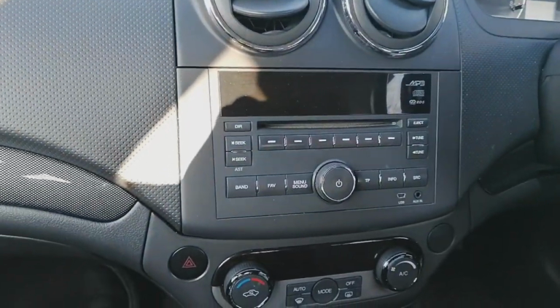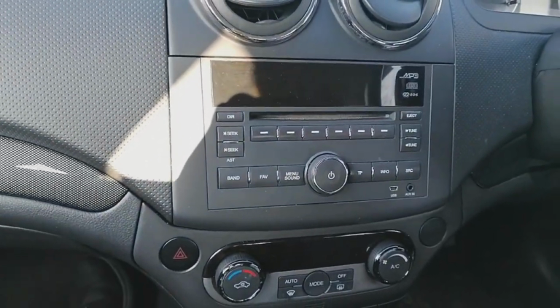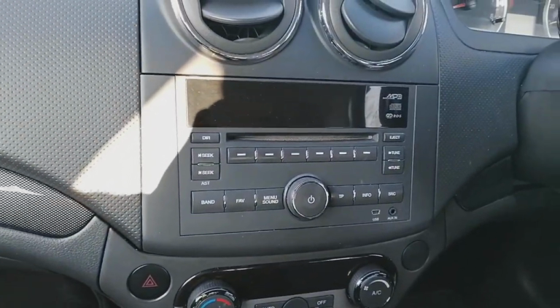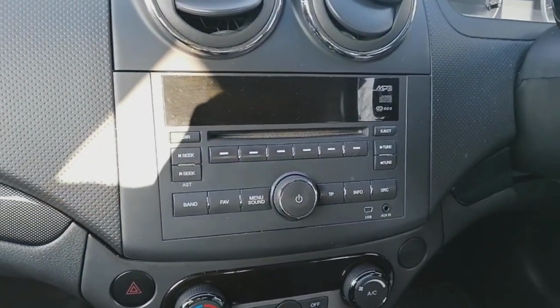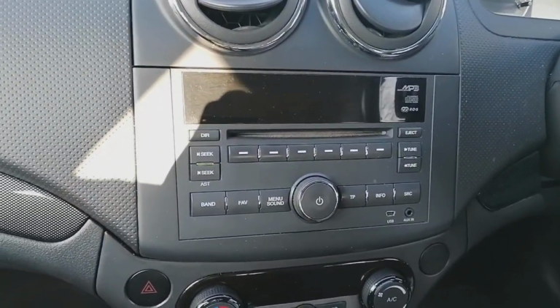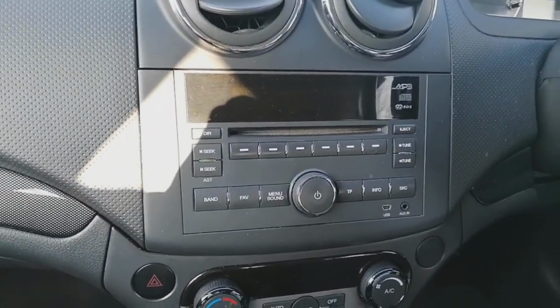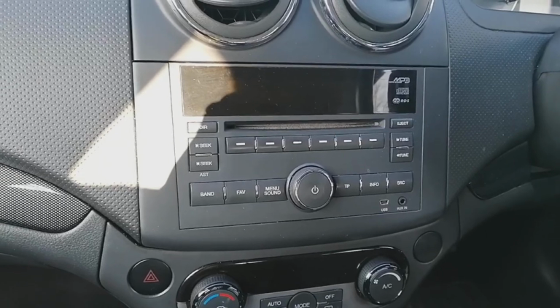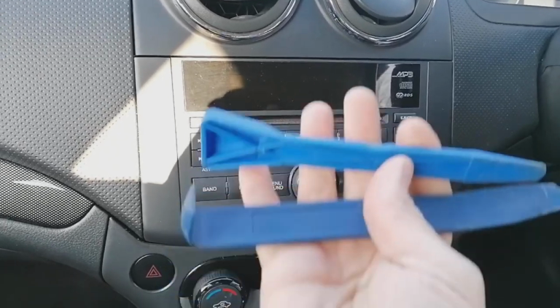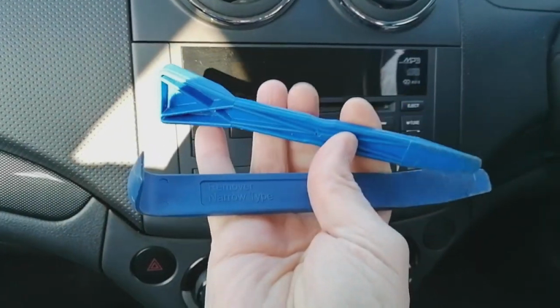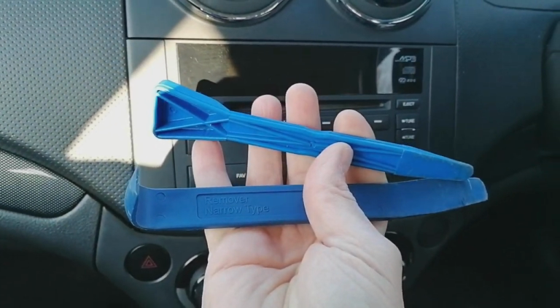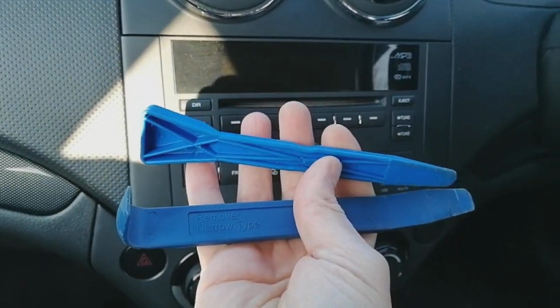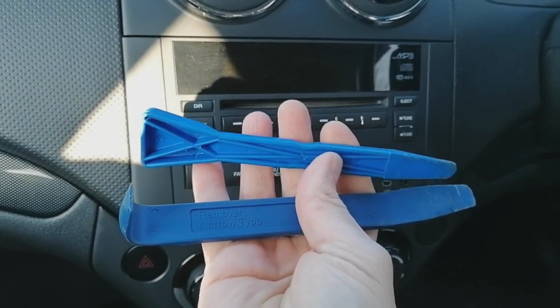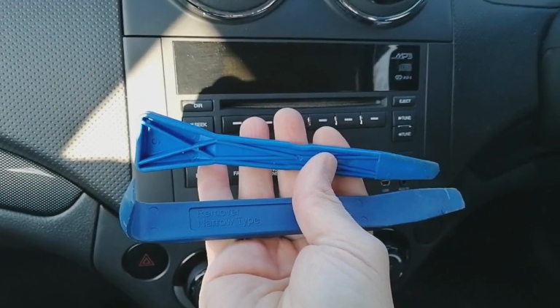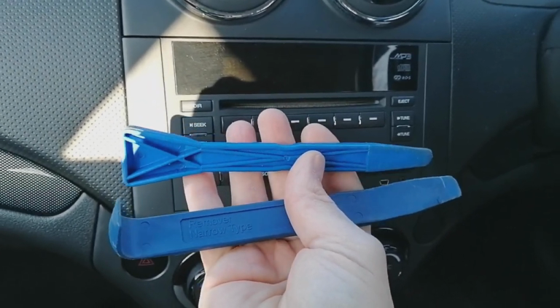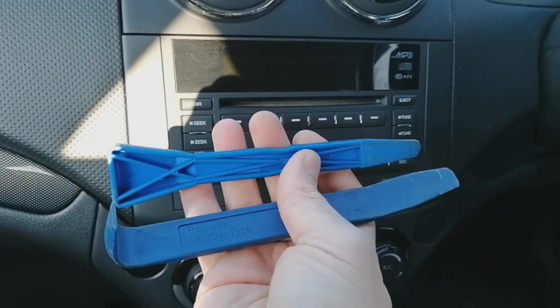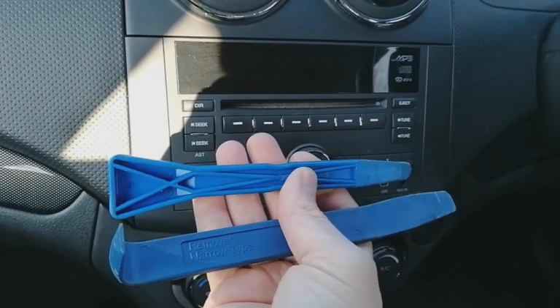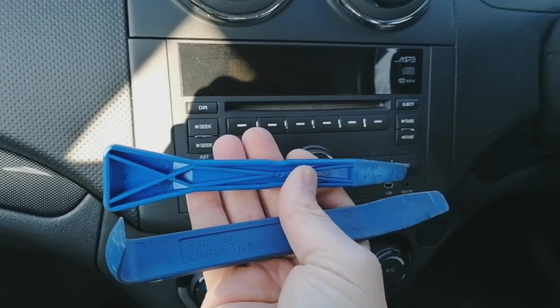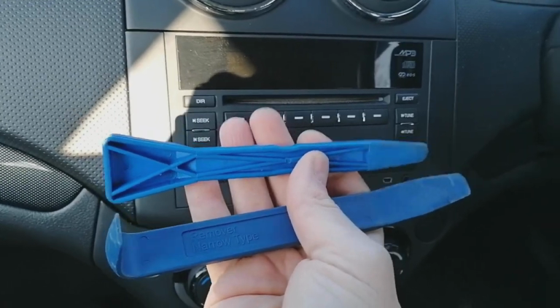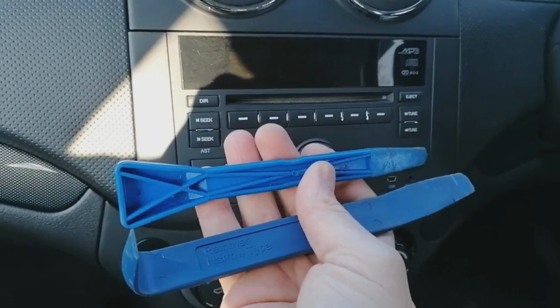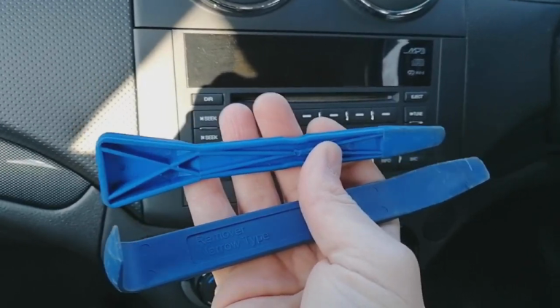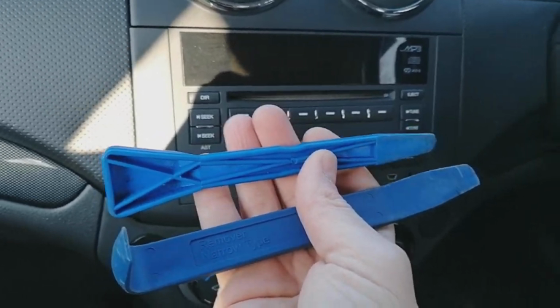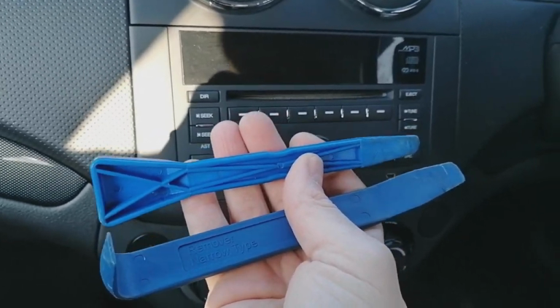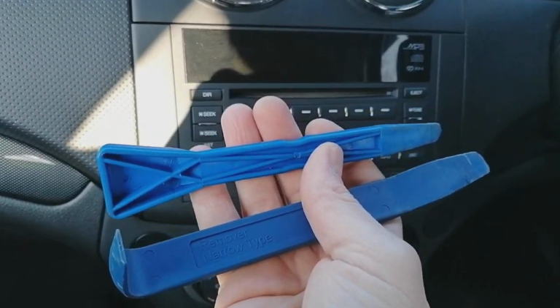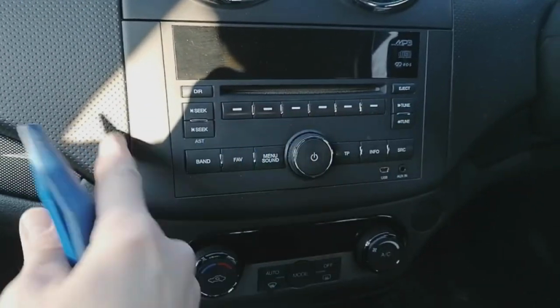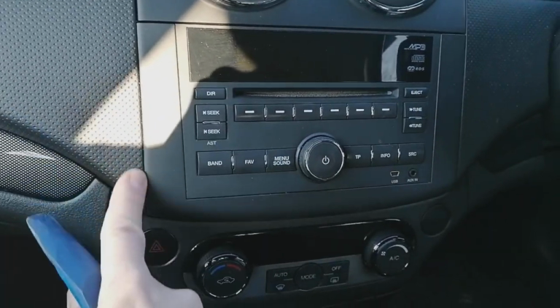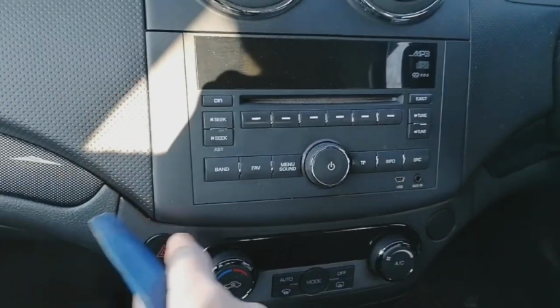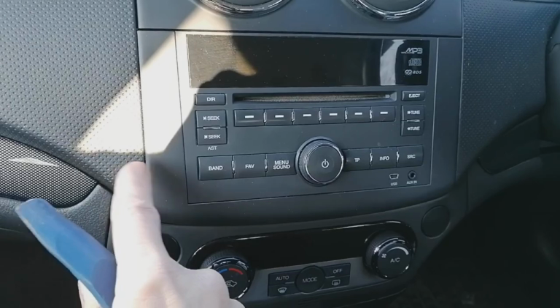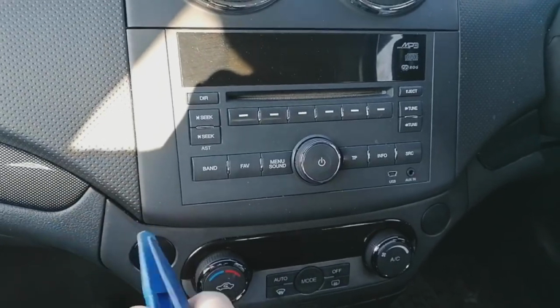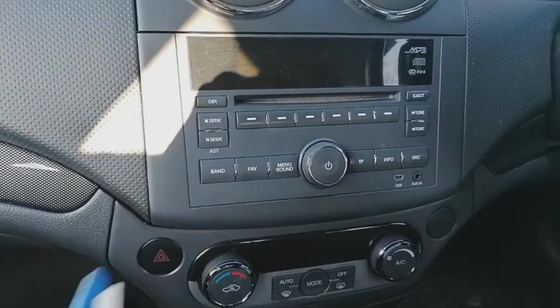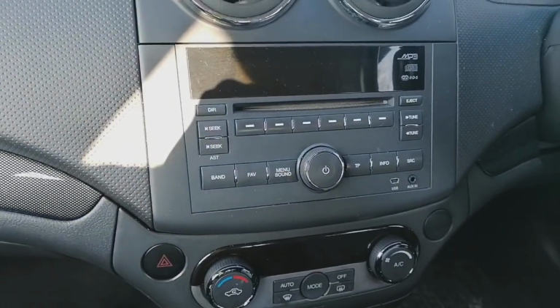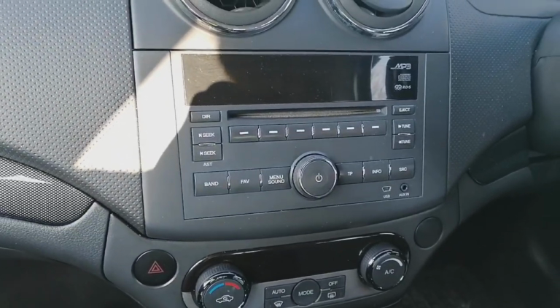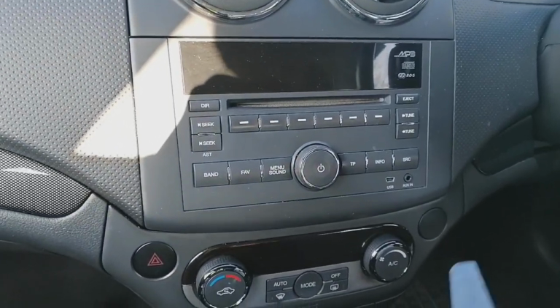The tools you're going to require — most importantly — are a plastic leverage tool. Don't use a flat blade screwdriver because you are going to damage the plastic trim around the edges and it's going to look a right mess.